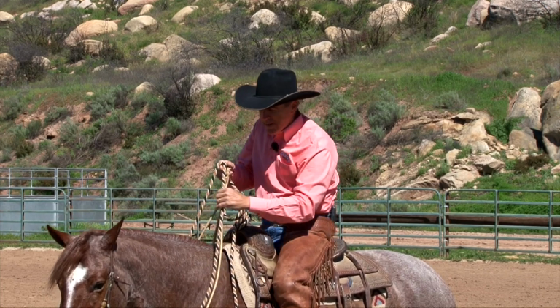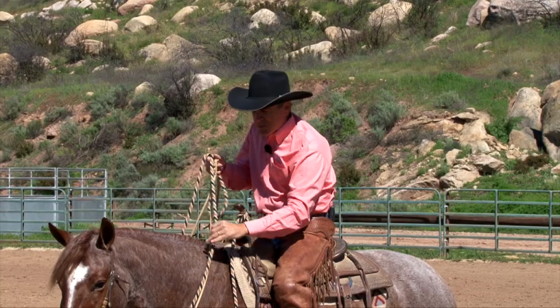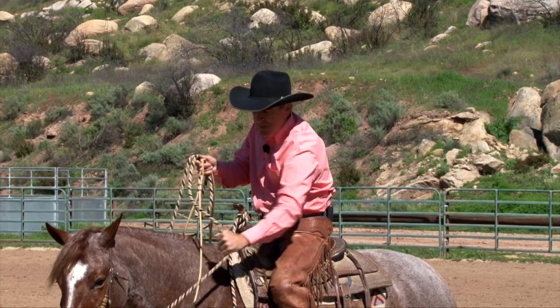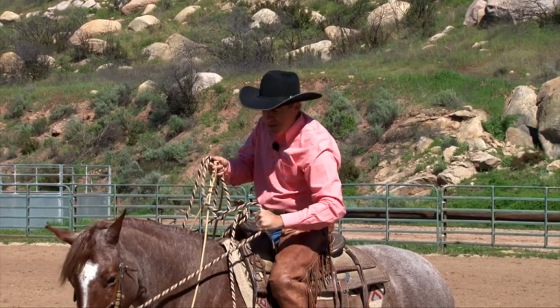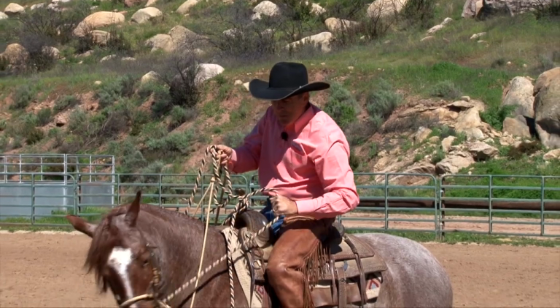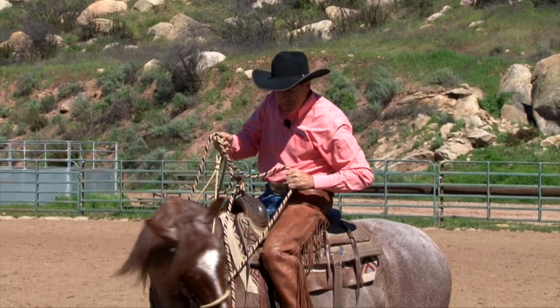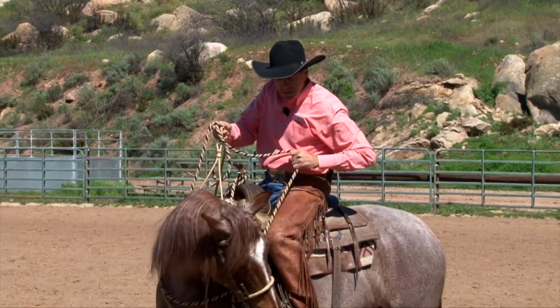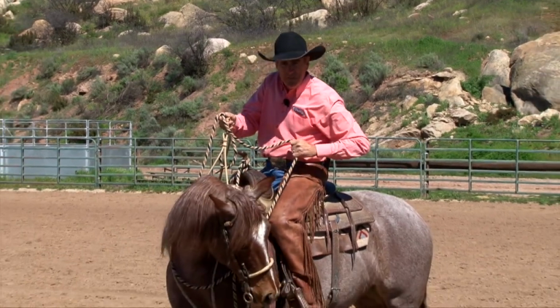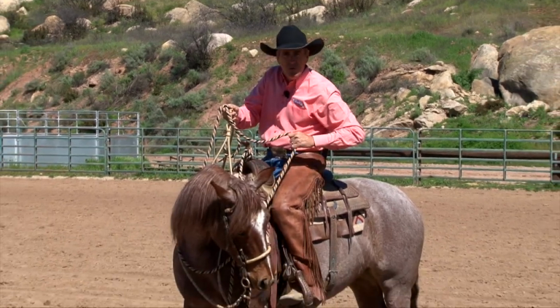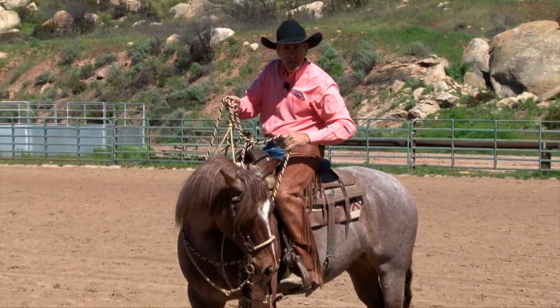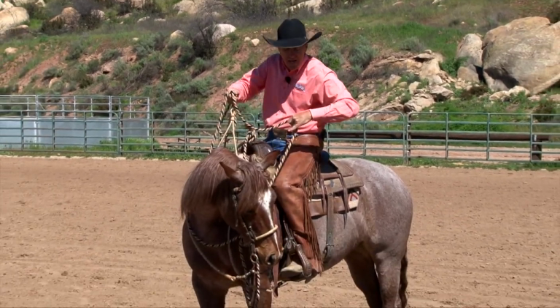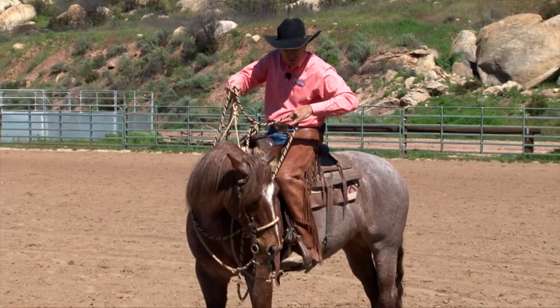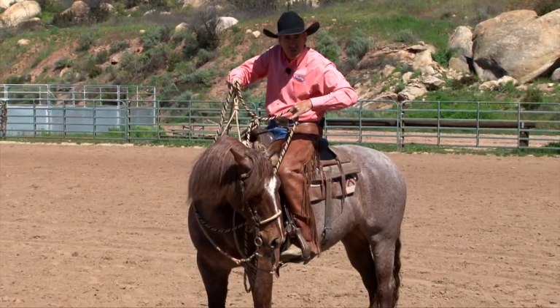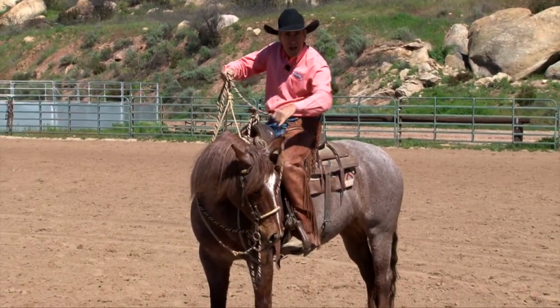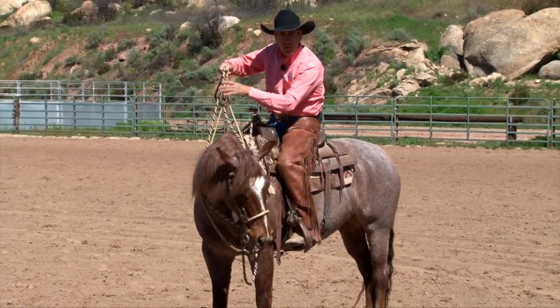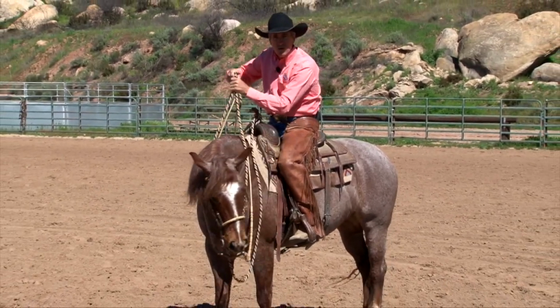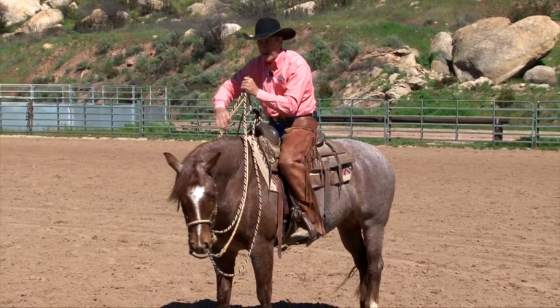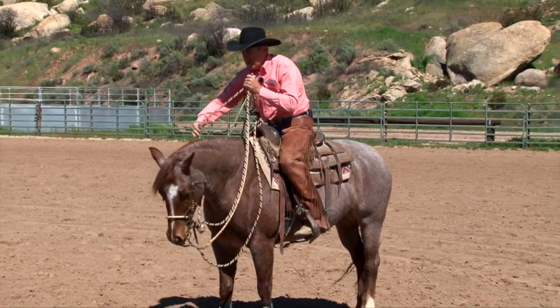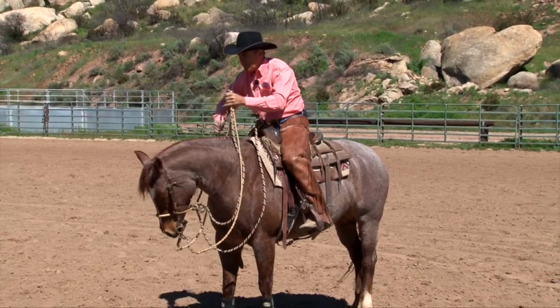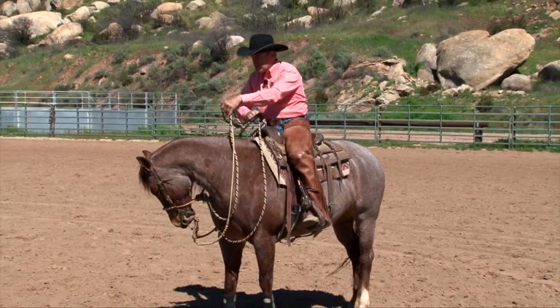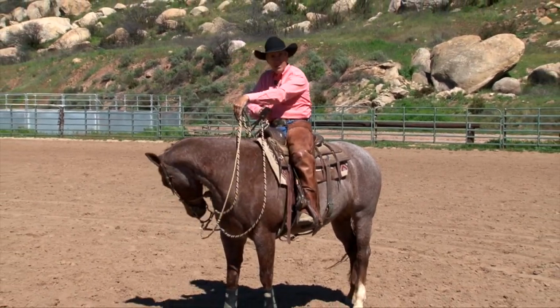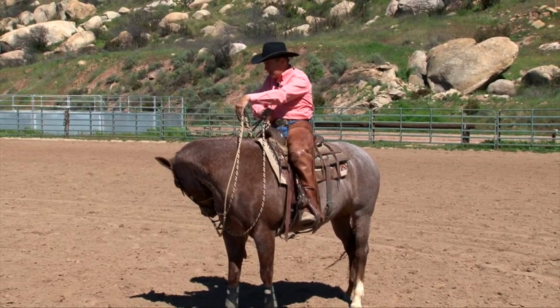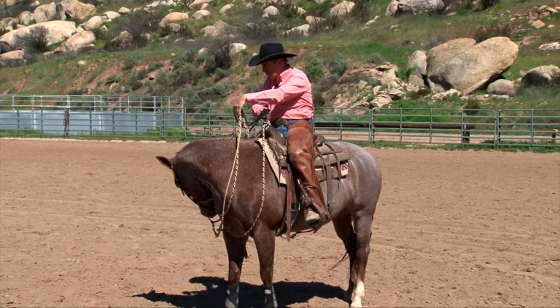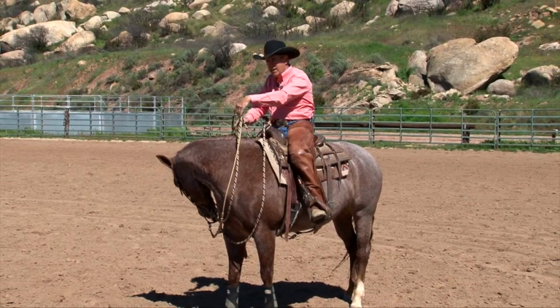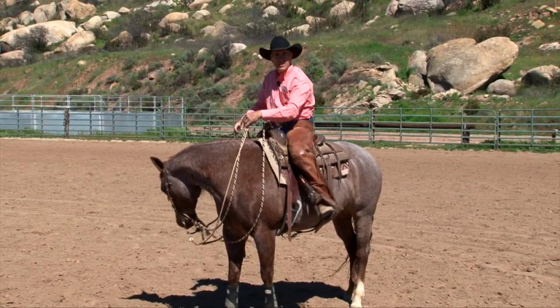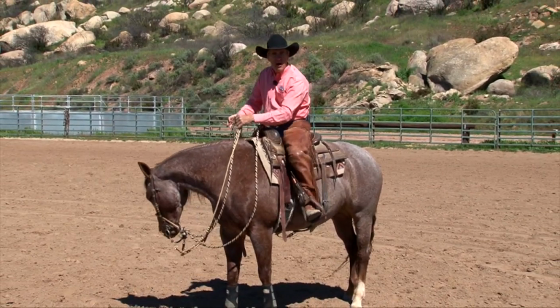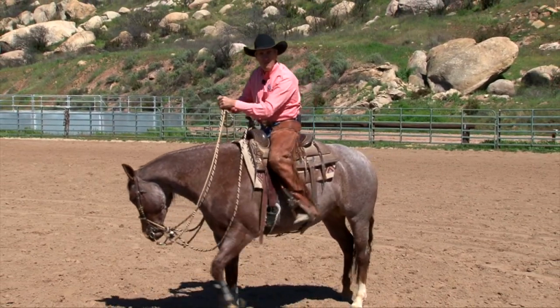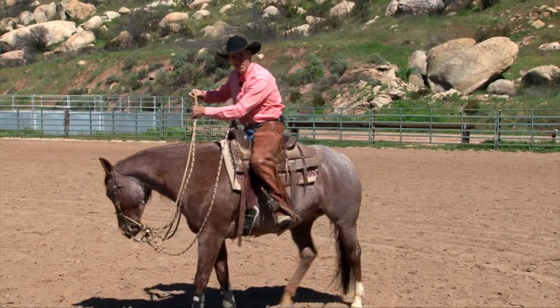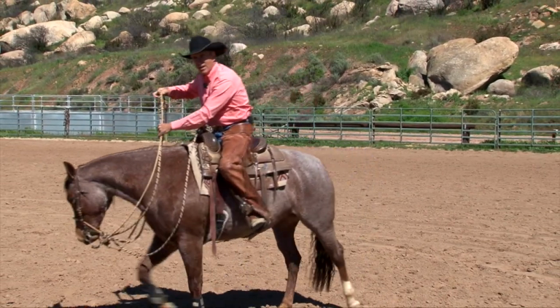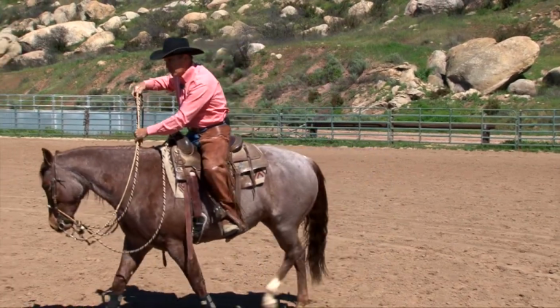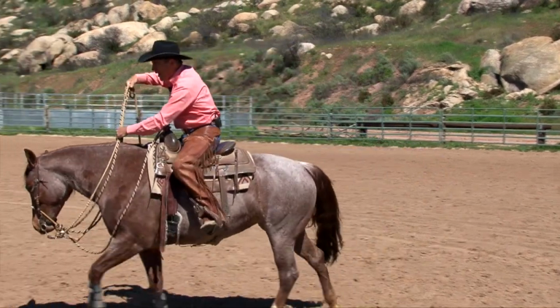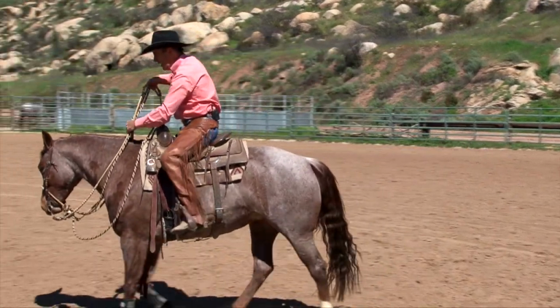It allows me to say, hey, come here, give me your nose — and I can use this hackamore rein, something that she understands, and stay off of those bridle reins.